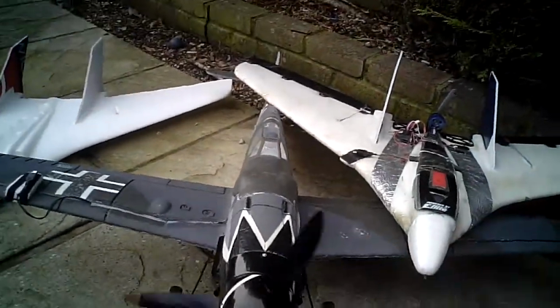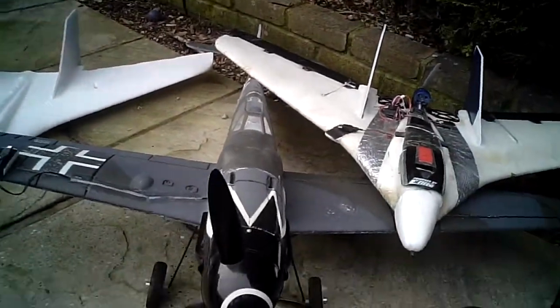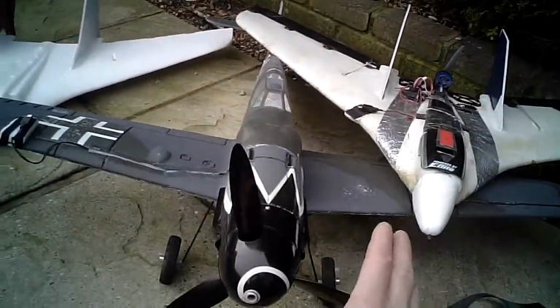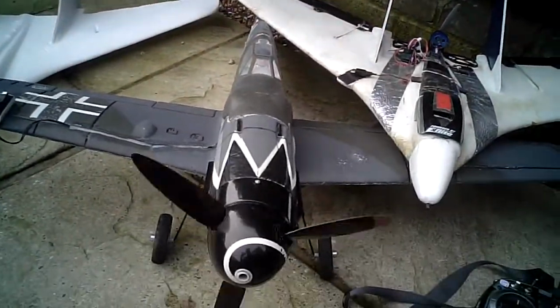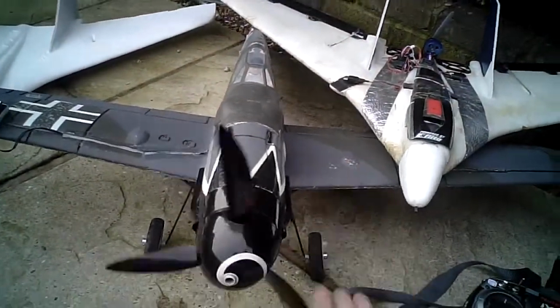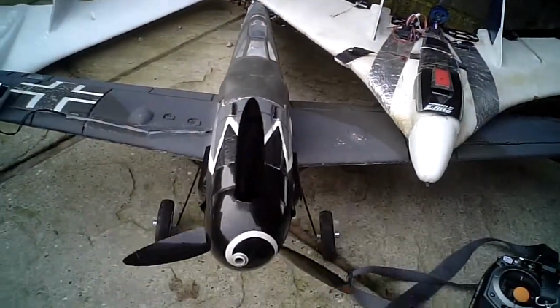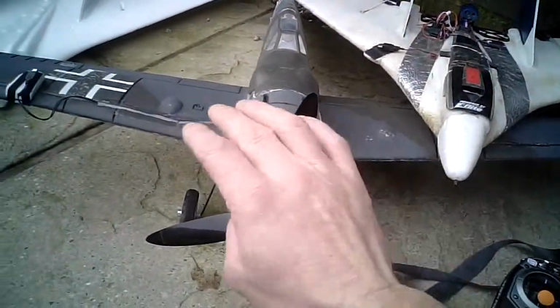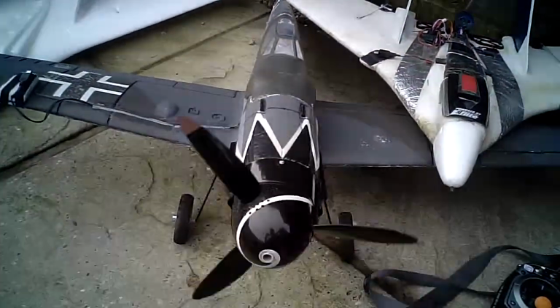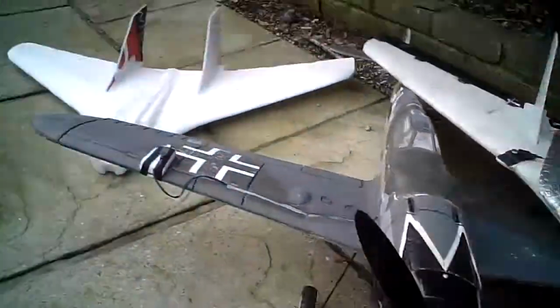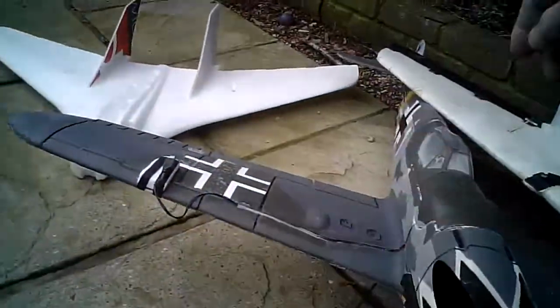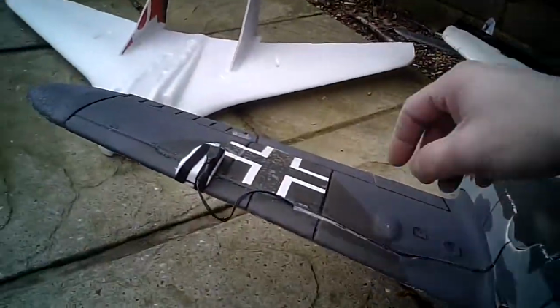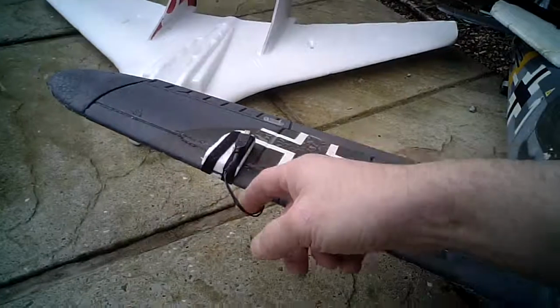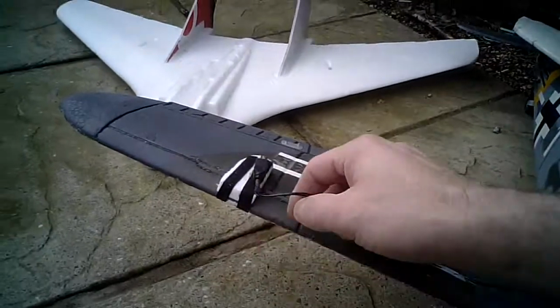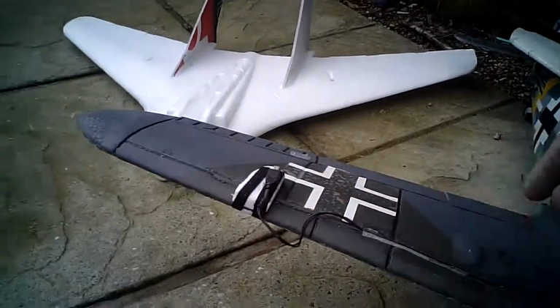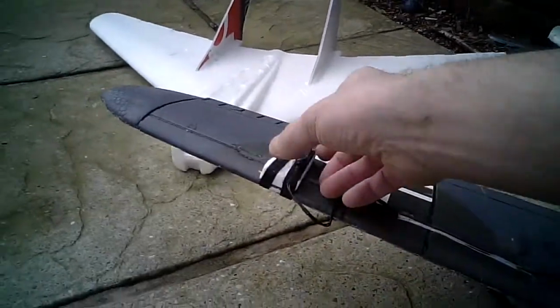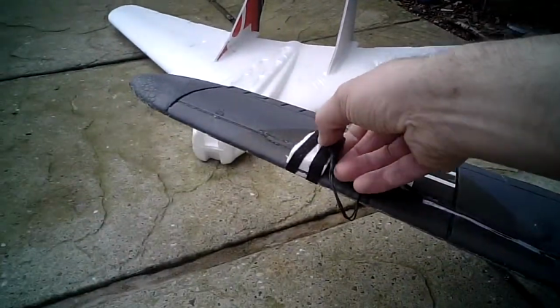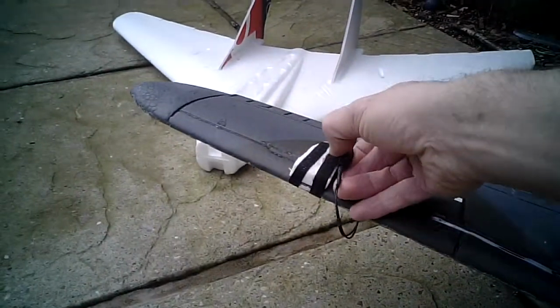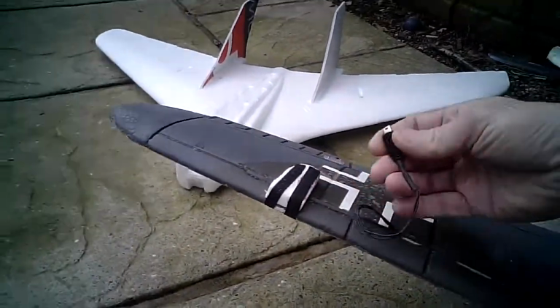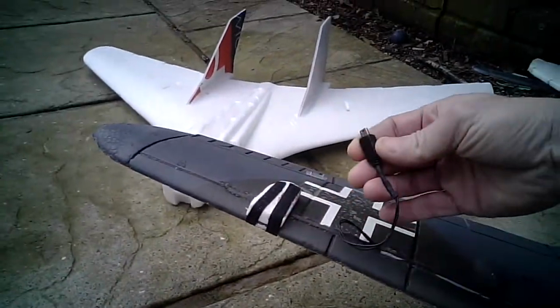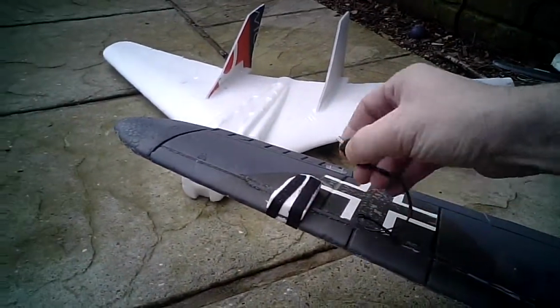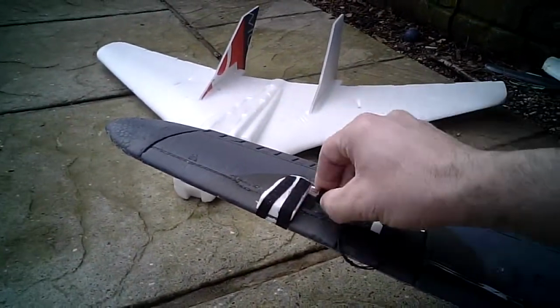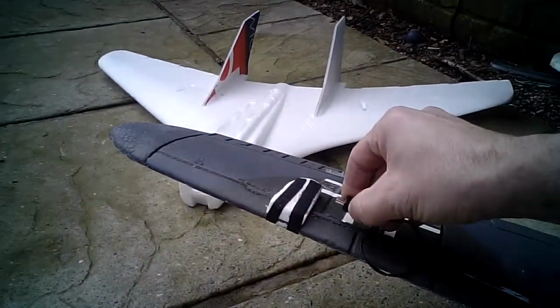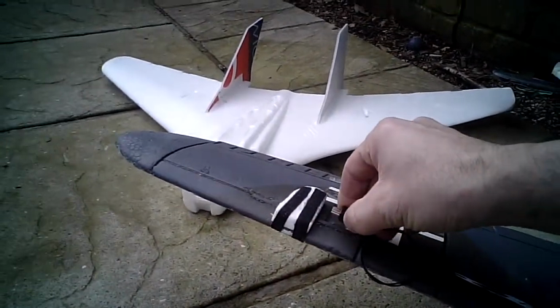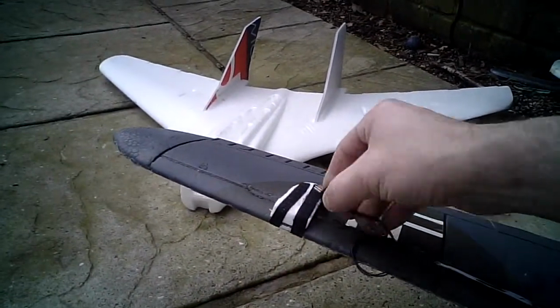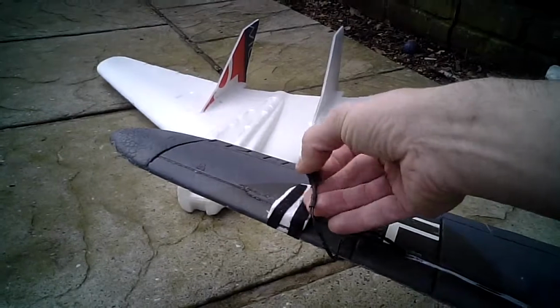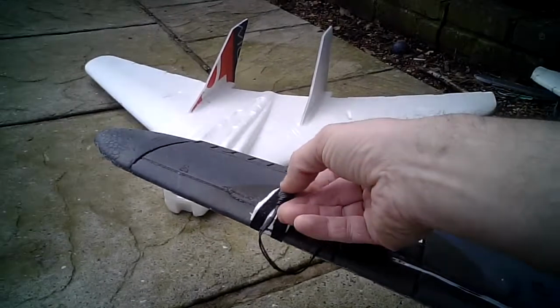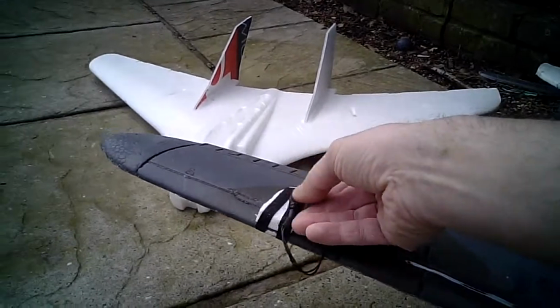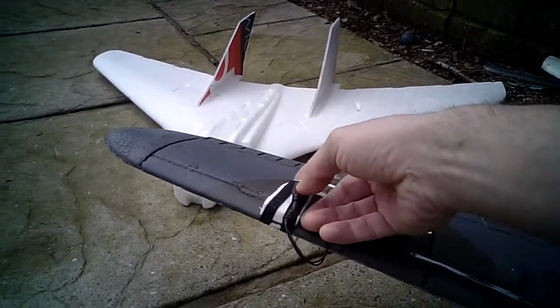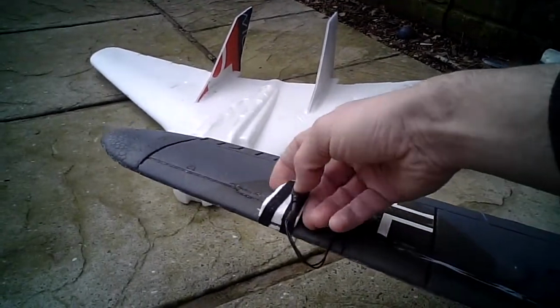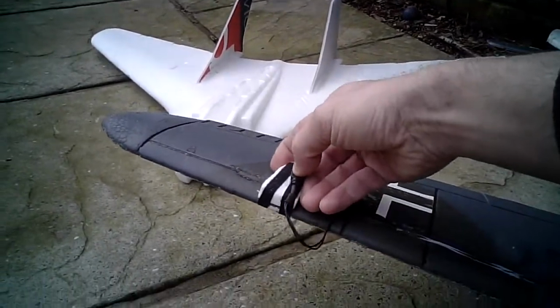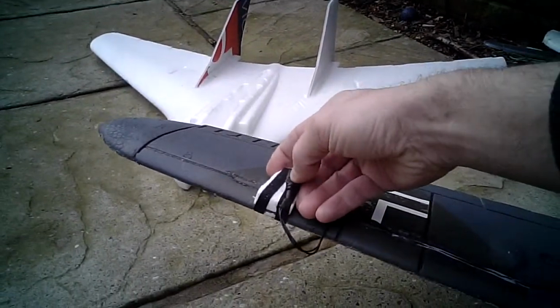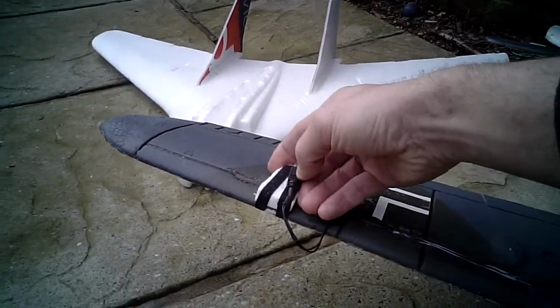Three-bladed prop — might change it to two-blade eventually. Camera mount — camera sits in there, not being used at the moment. Tidy it up so it doesn't flop around.